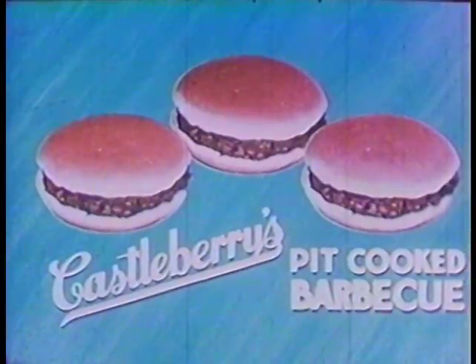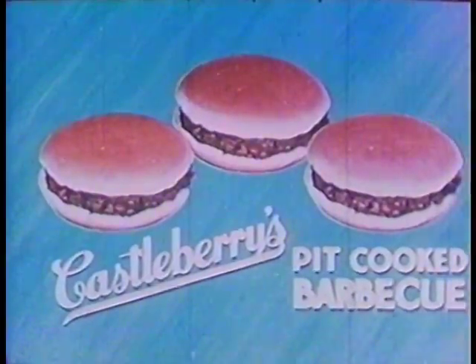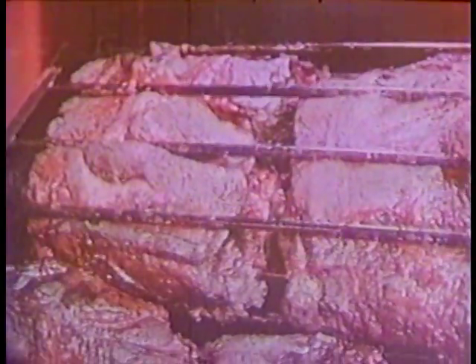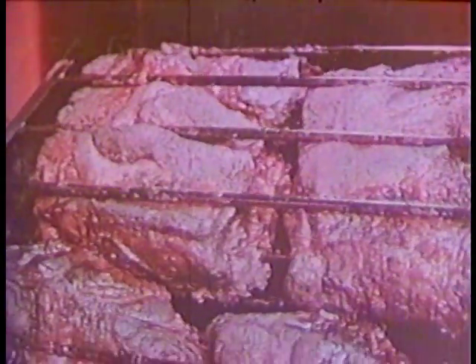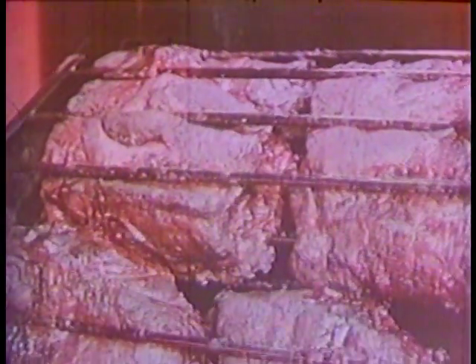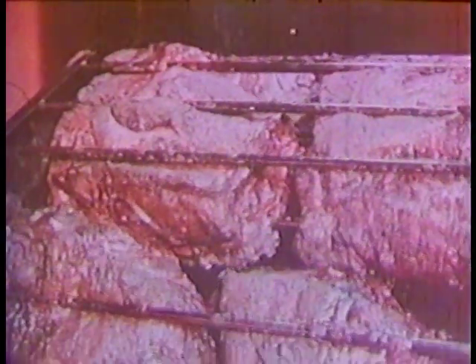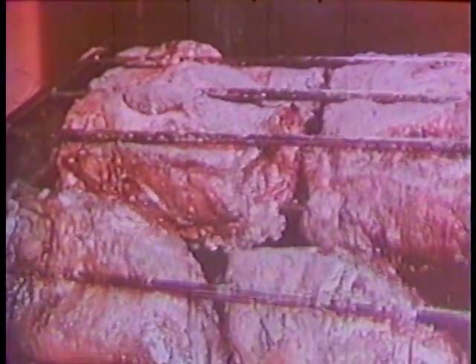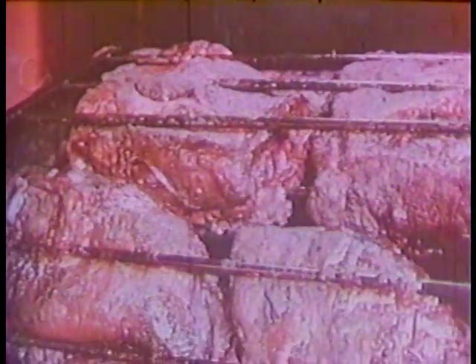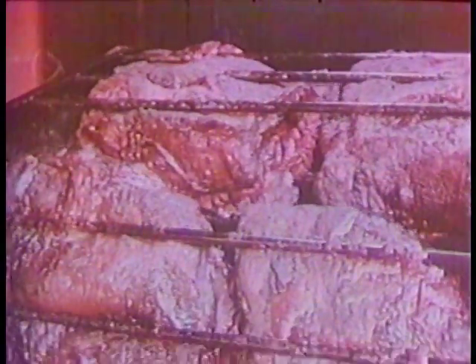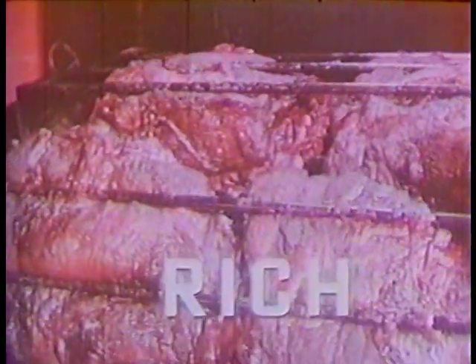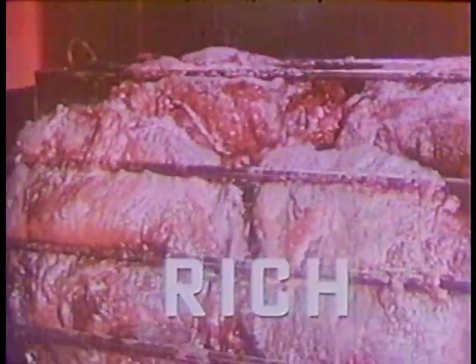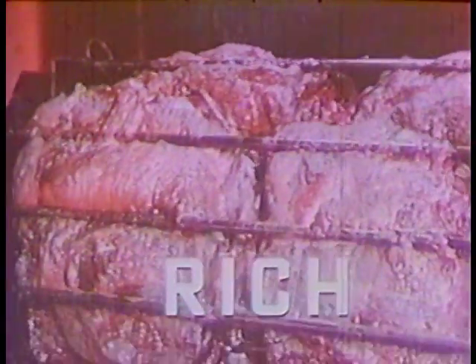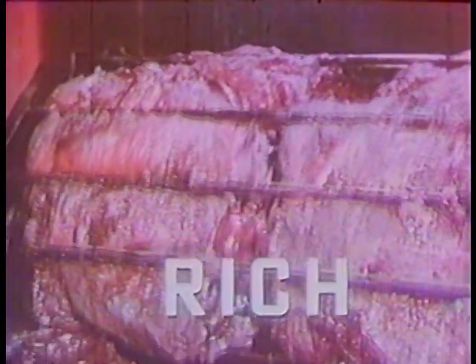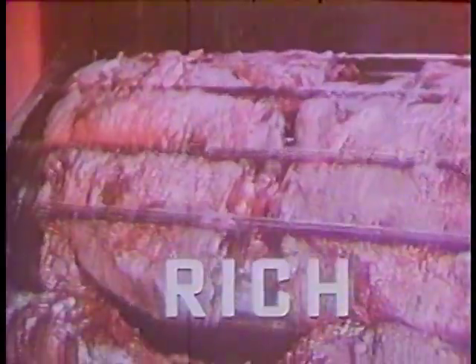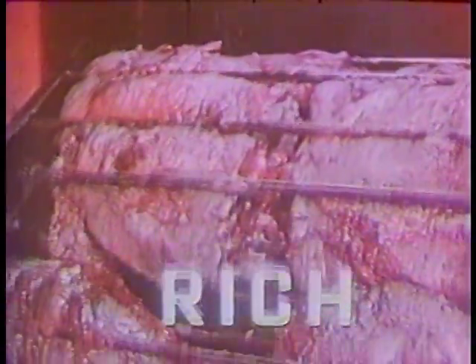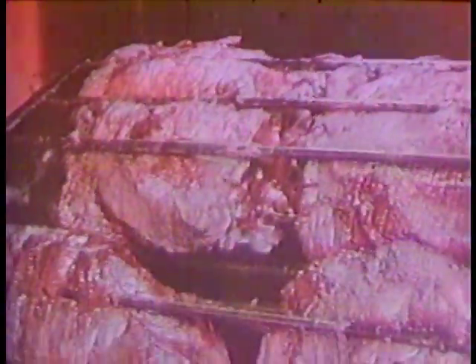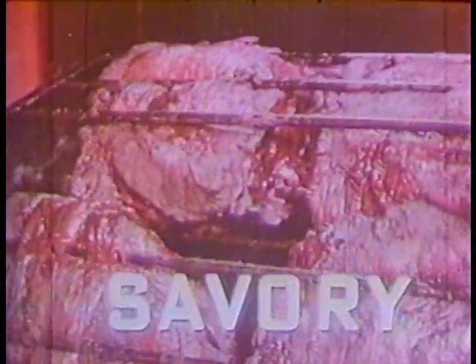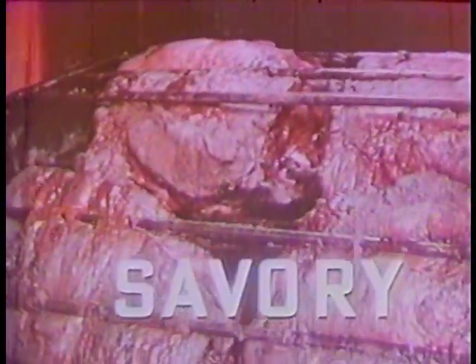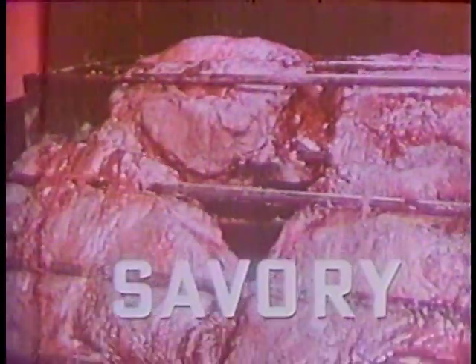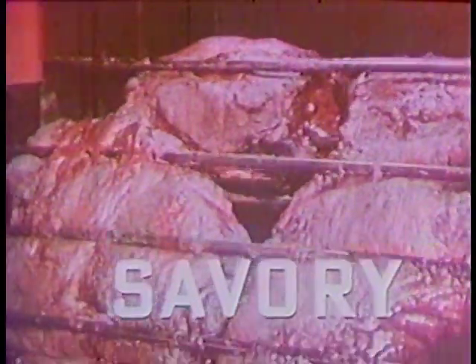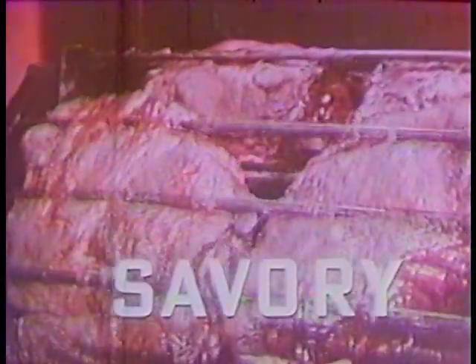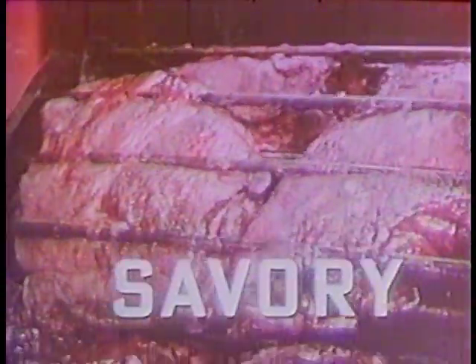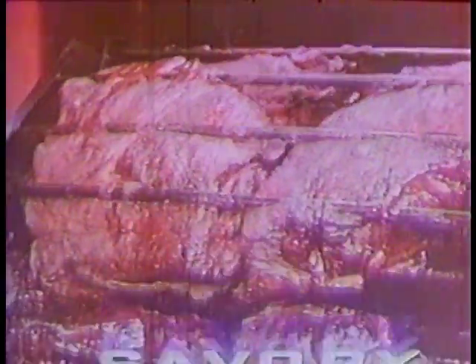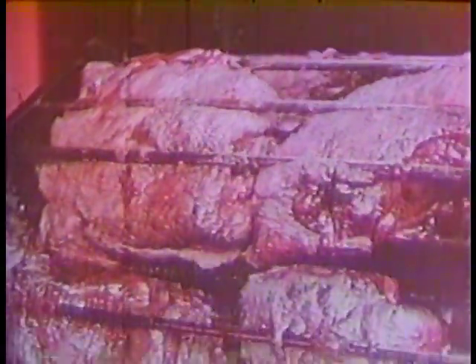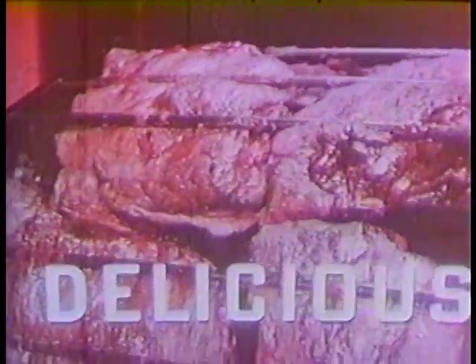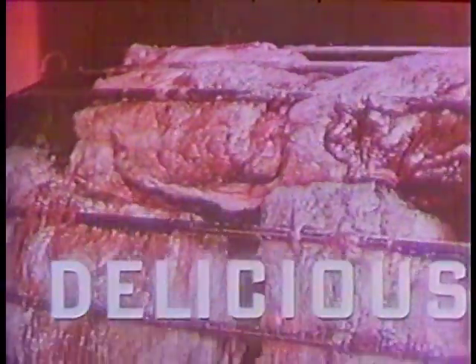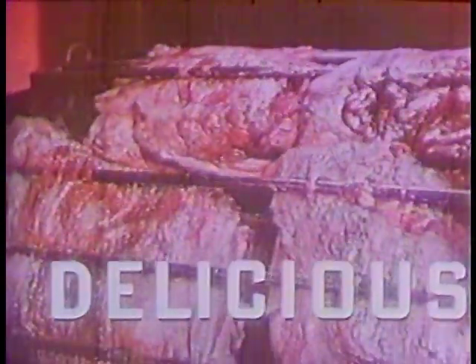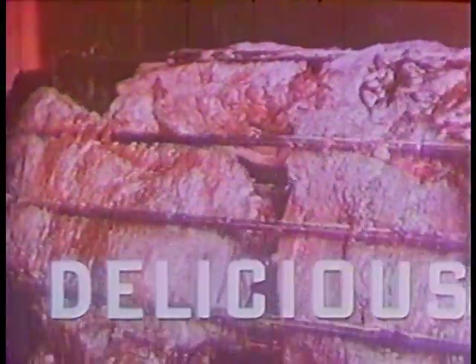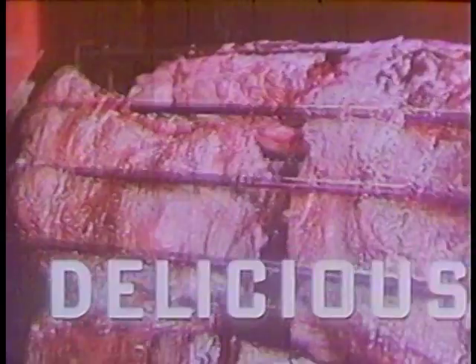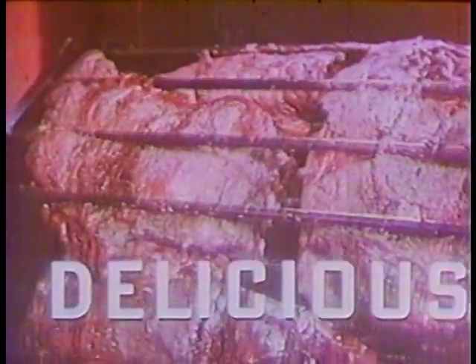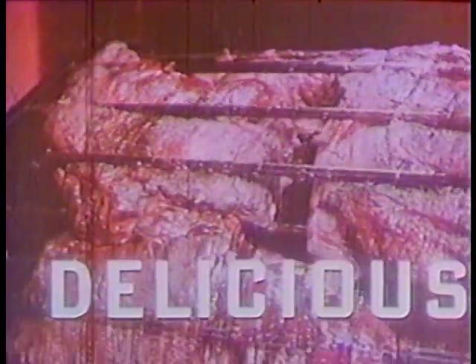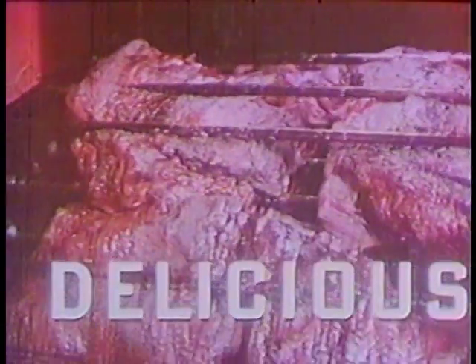Yes, sir. Castleberry's is real southern barbecue. Choice cuts of meat slowly cooked over open pits of smoldering oak coals for honest-to-goodness barbecue flavor.